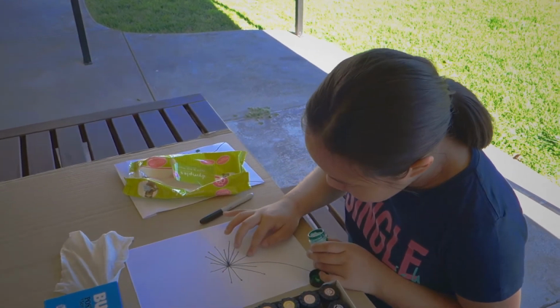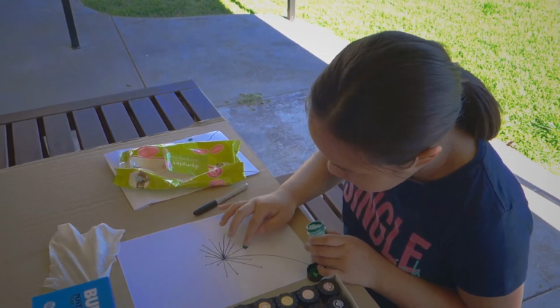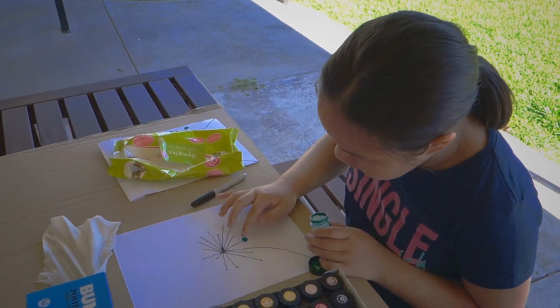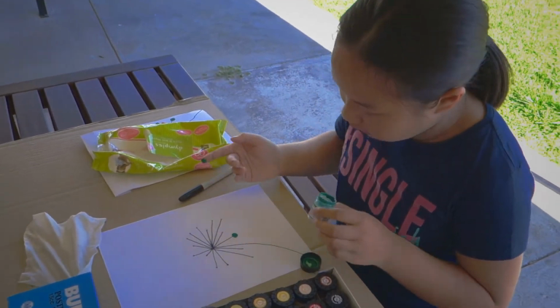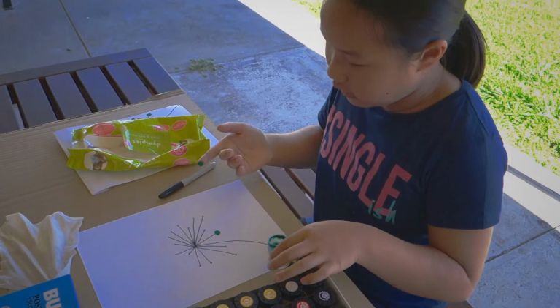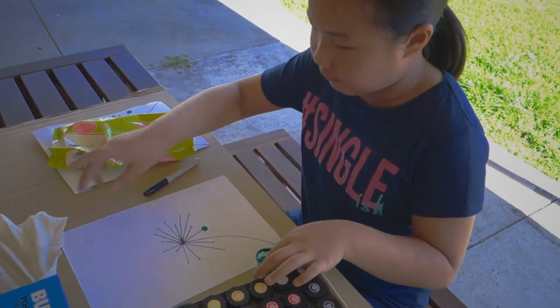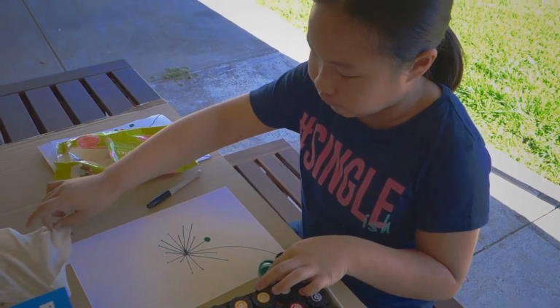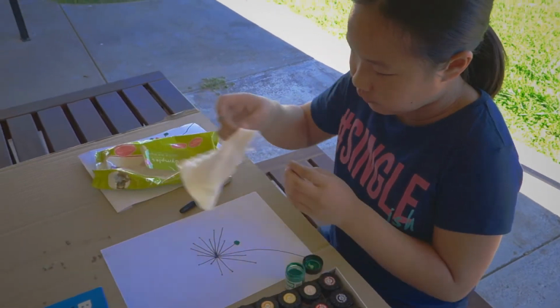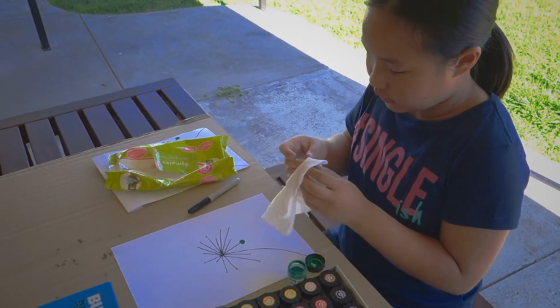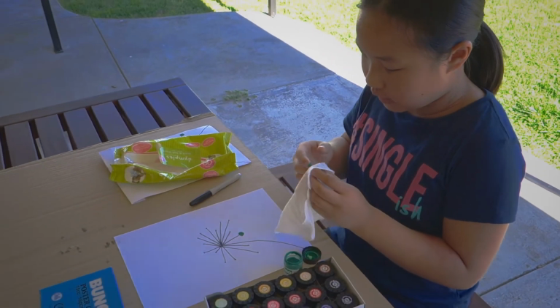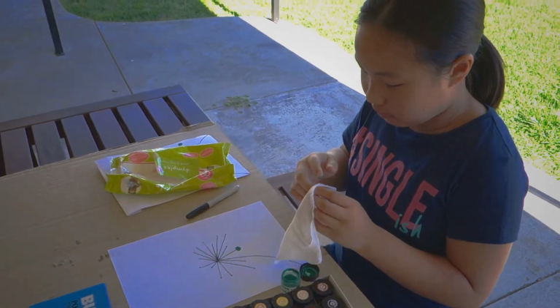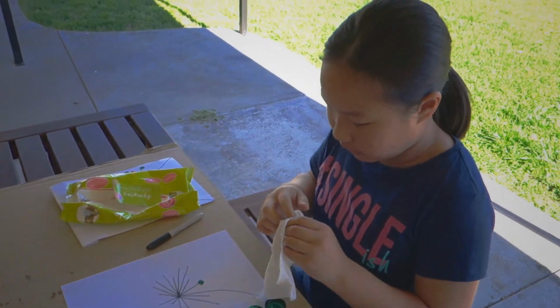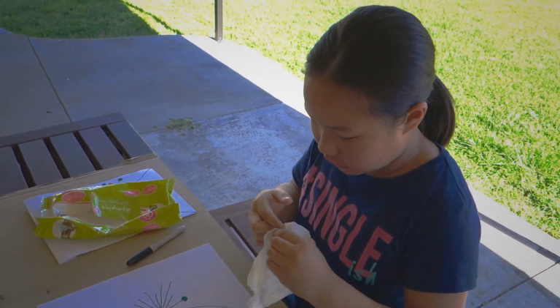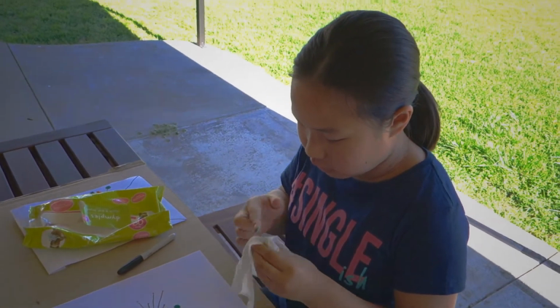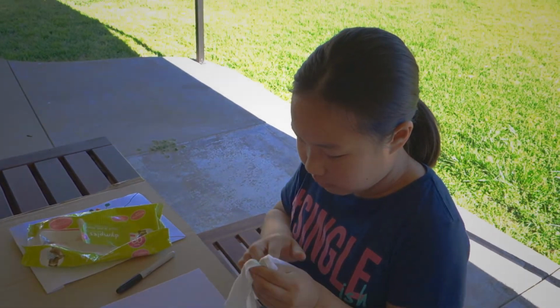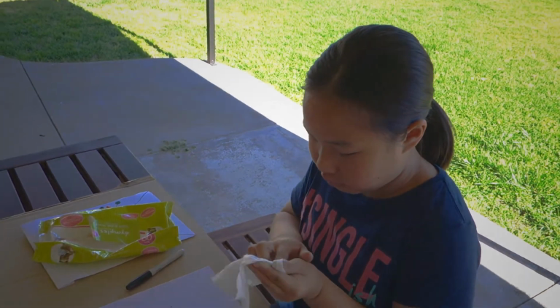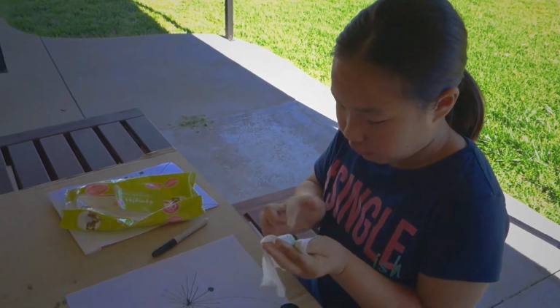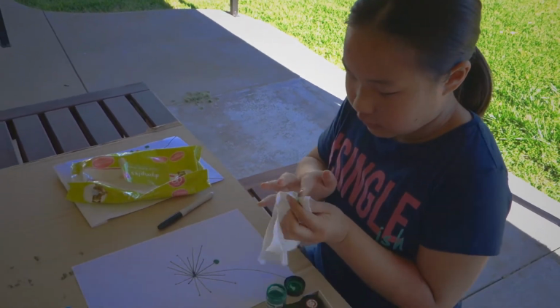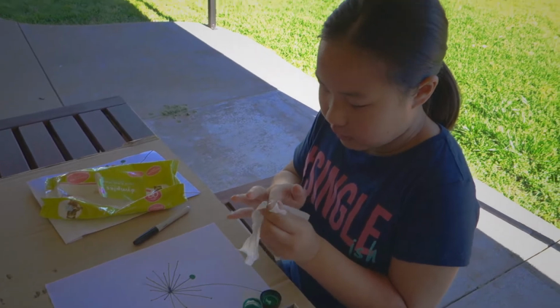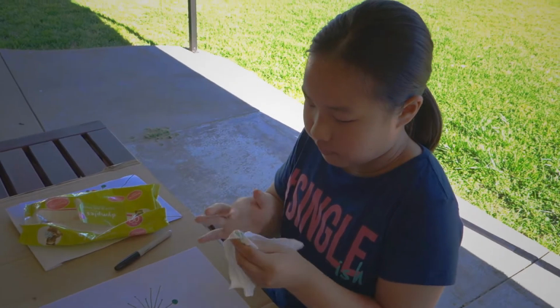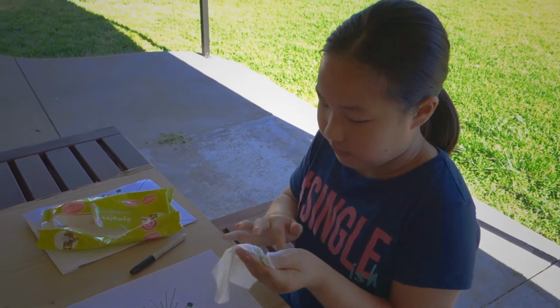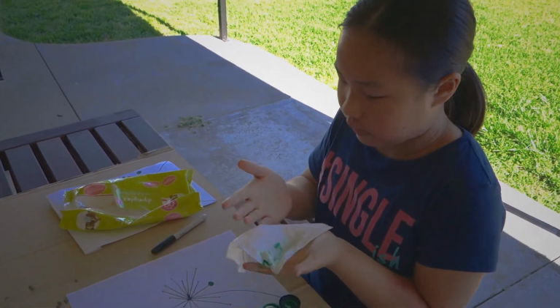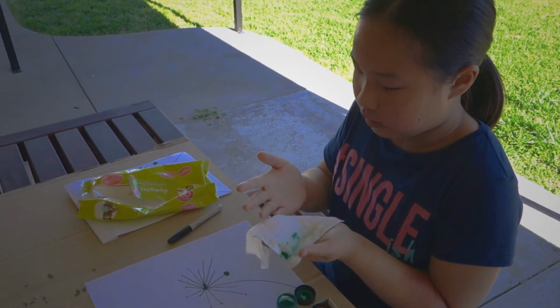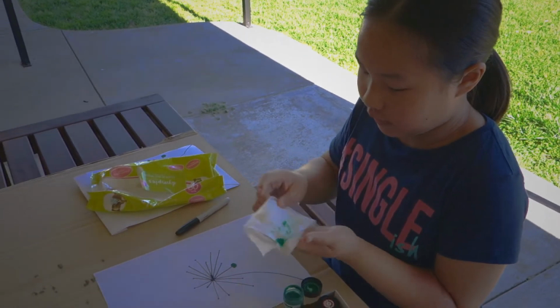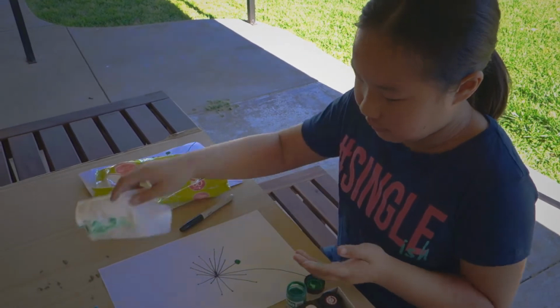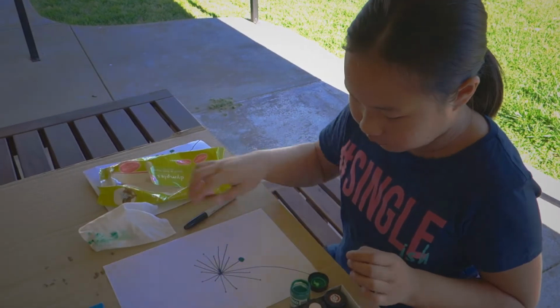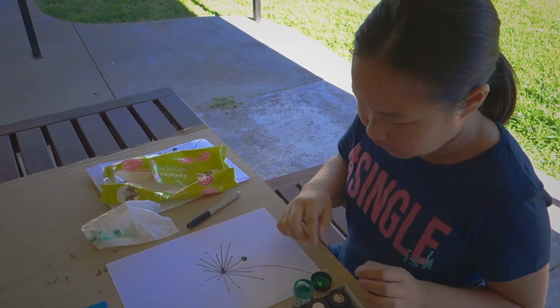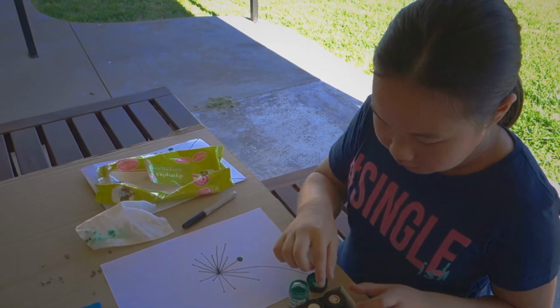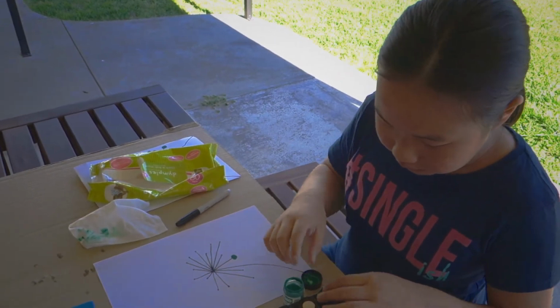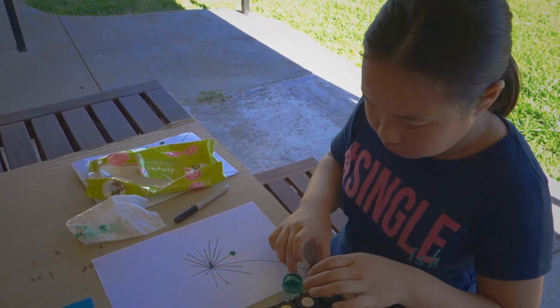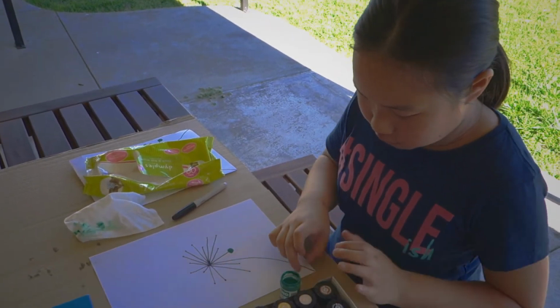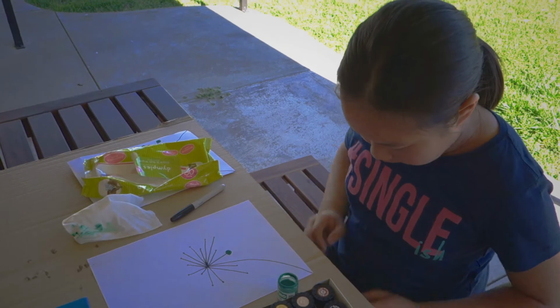So just dip your finger in there like that, and then use the wiper to clean your finger. And then you do the same for the next one.